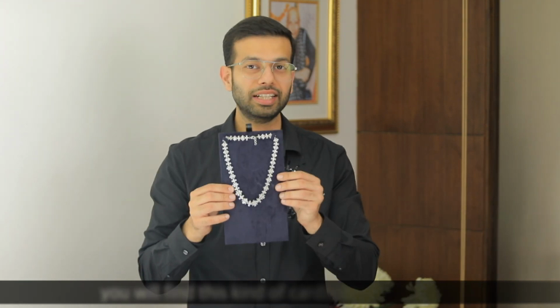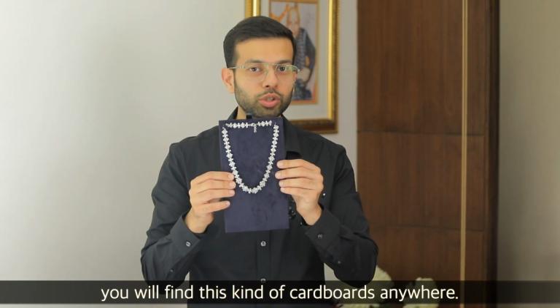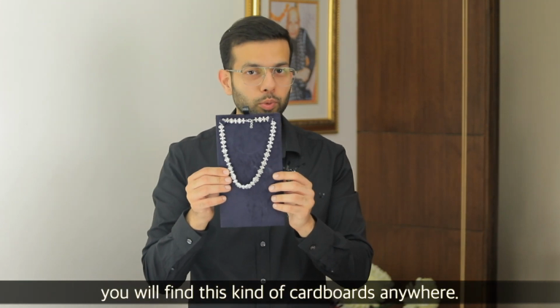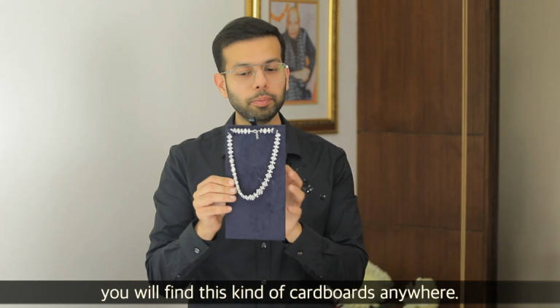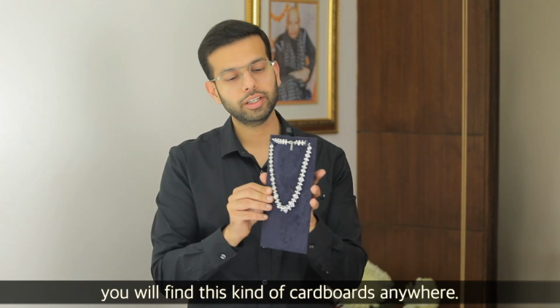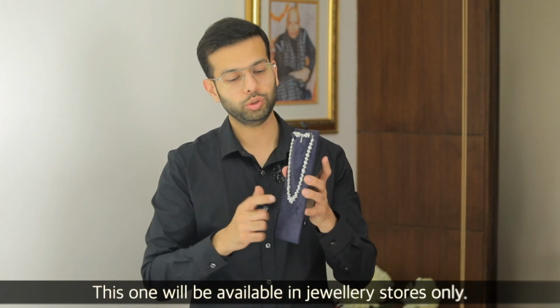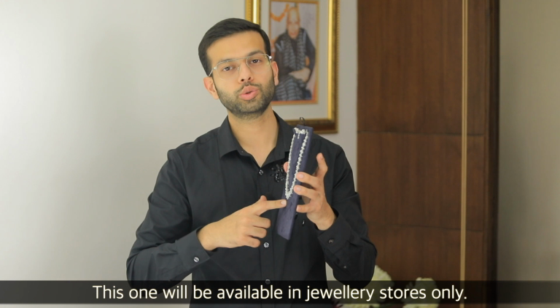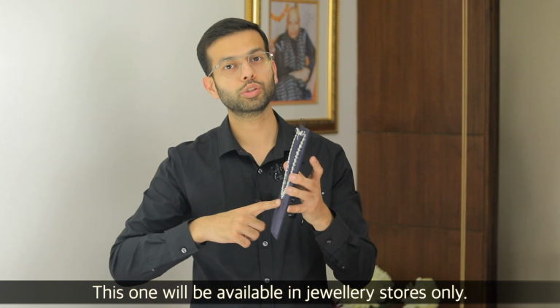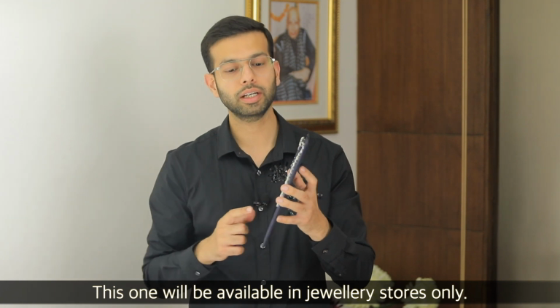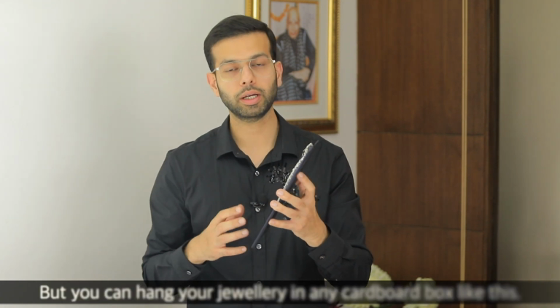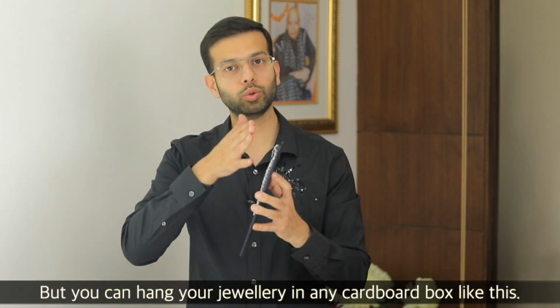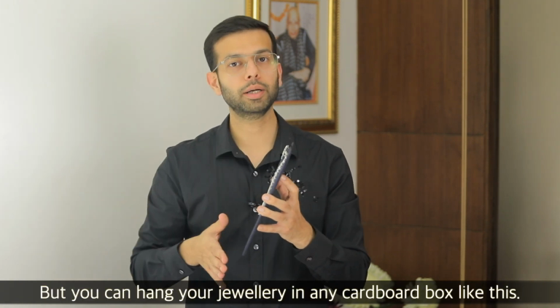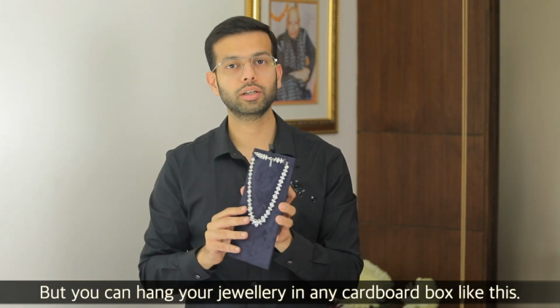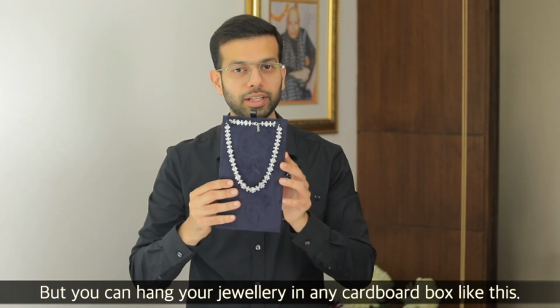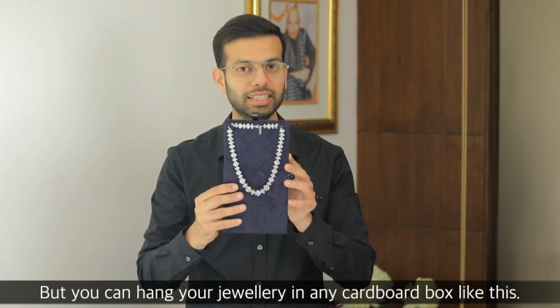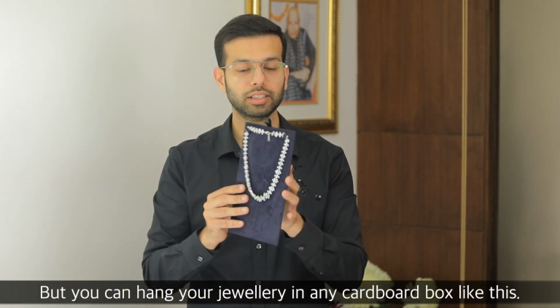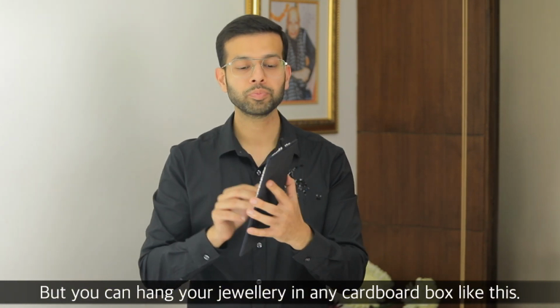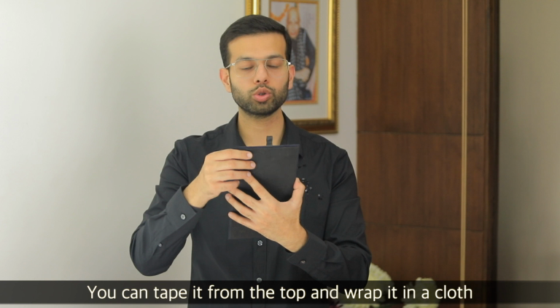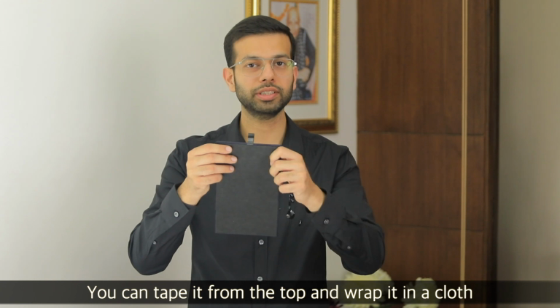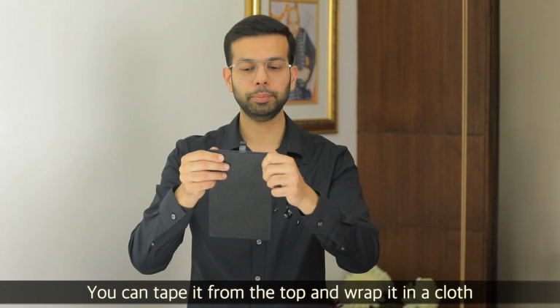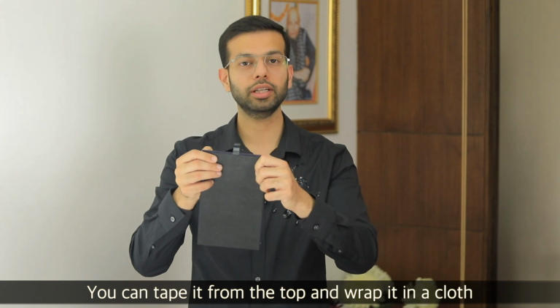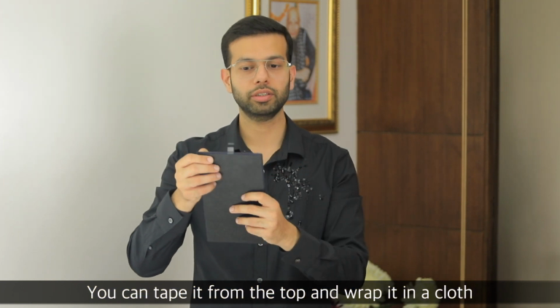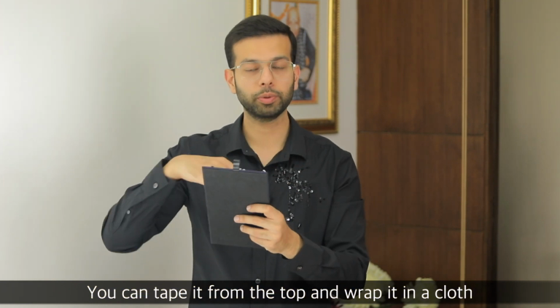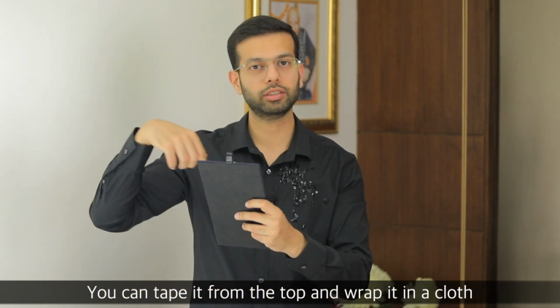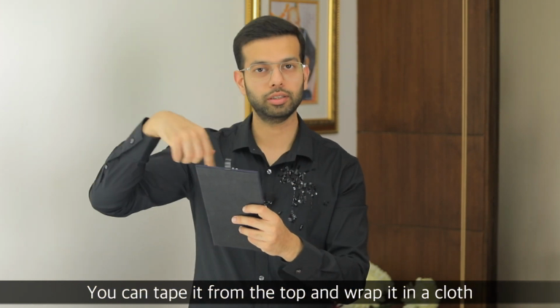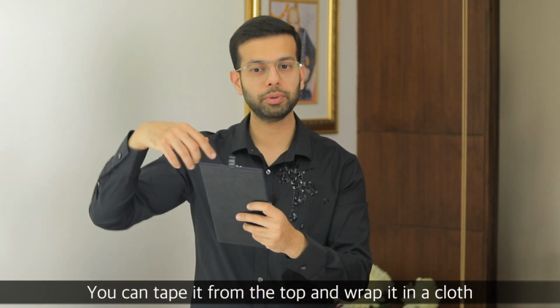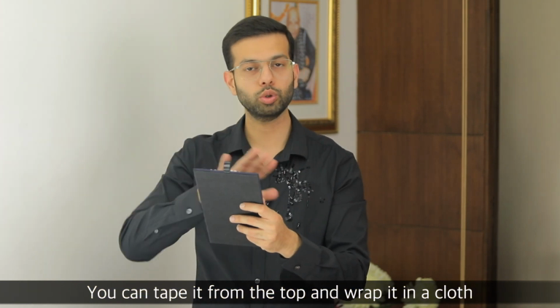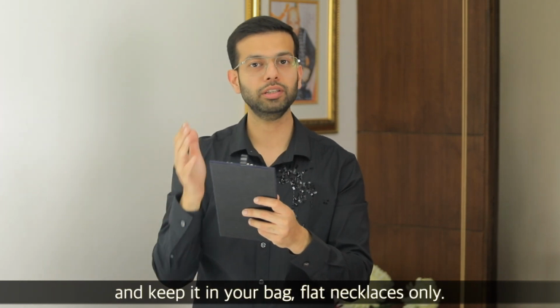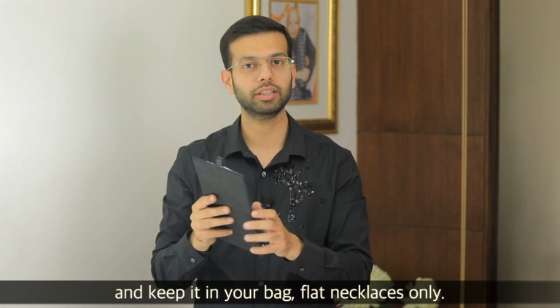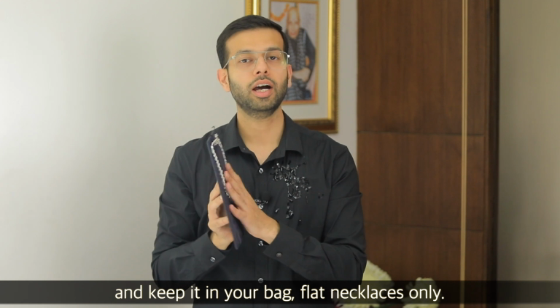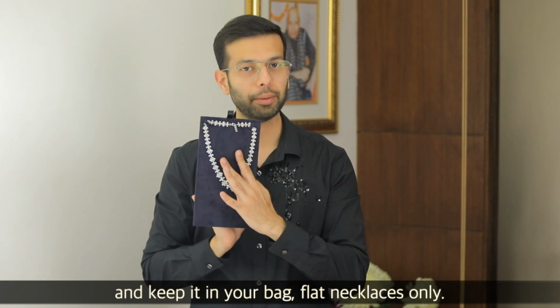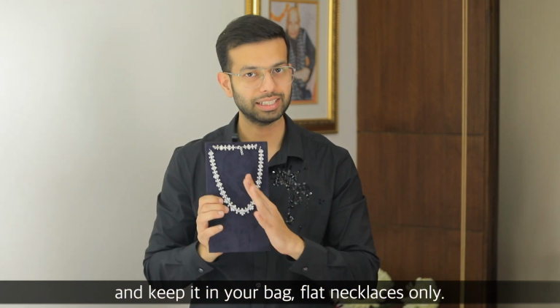You will find cardboard — usually in jewelry stores — but you can take any cardboard. Put the necklace on it, tape it, then wrap it. Fix it properly and then place it flat in your bag.